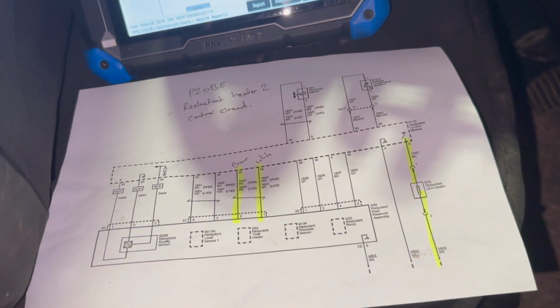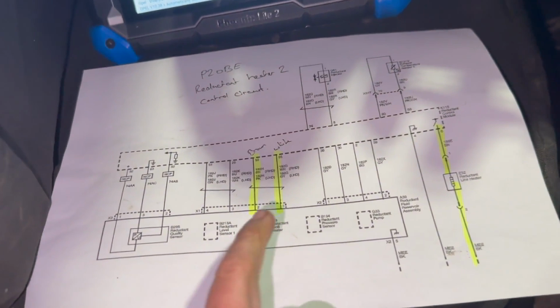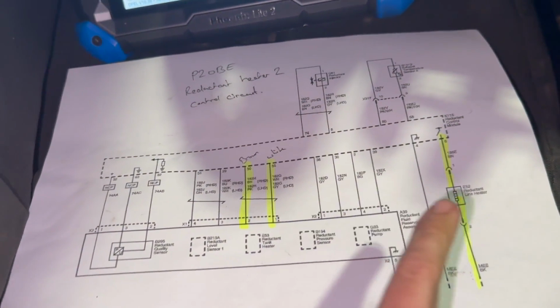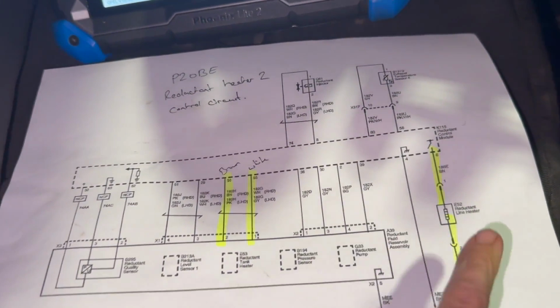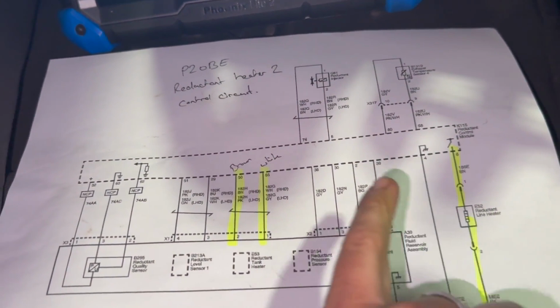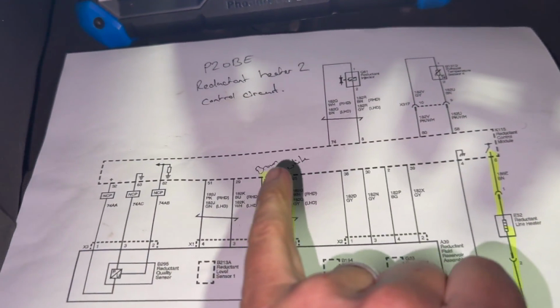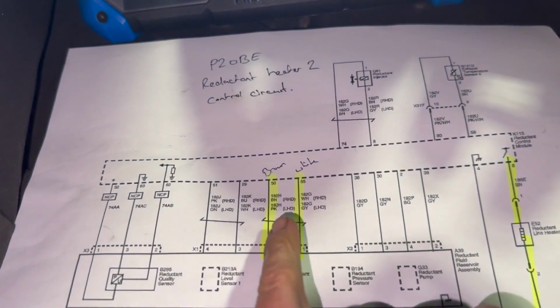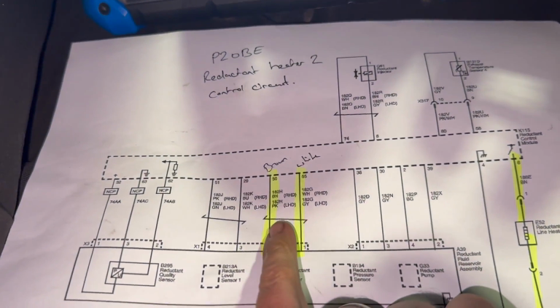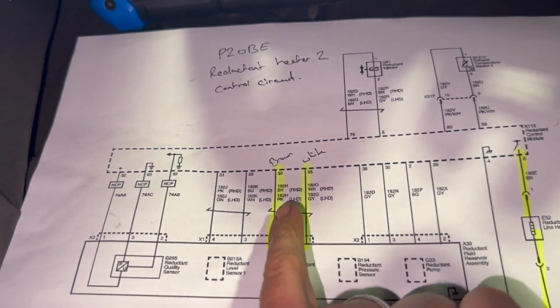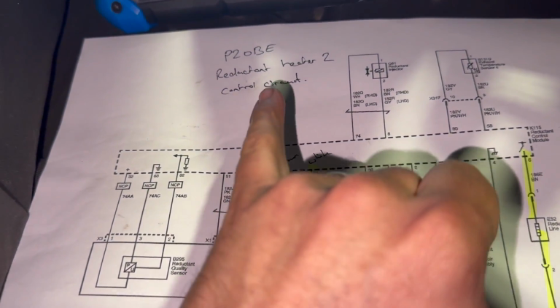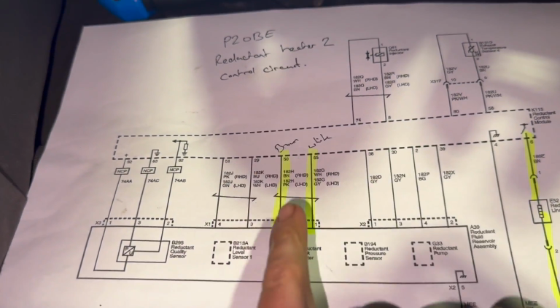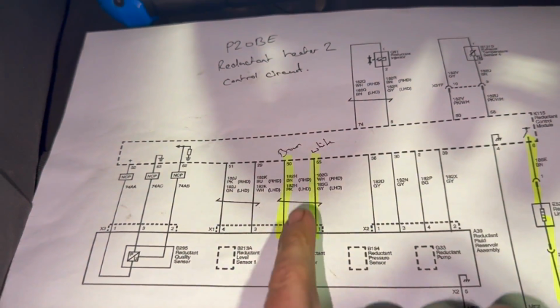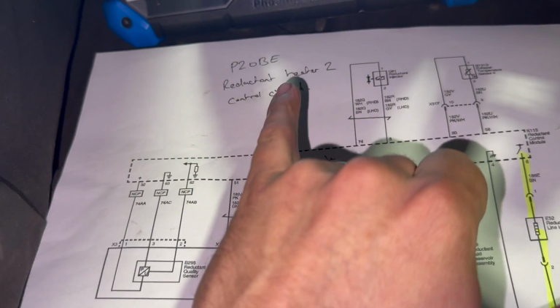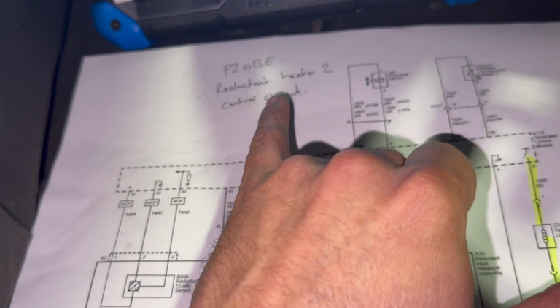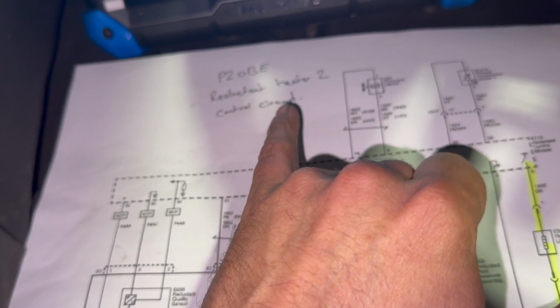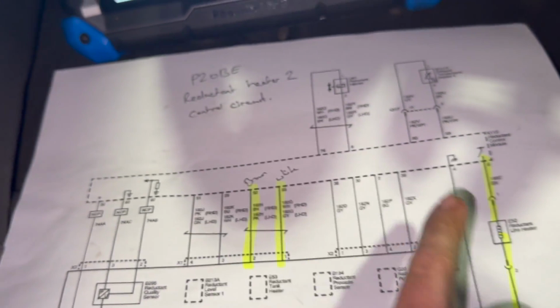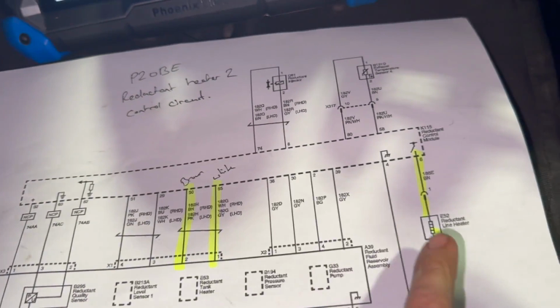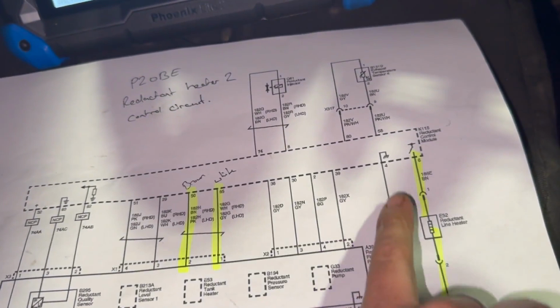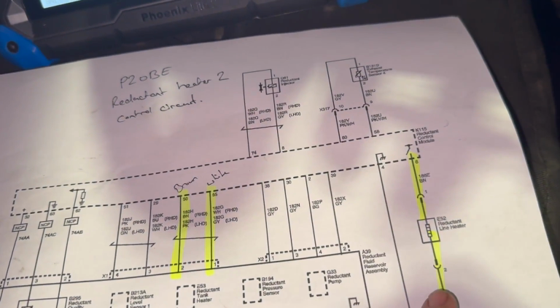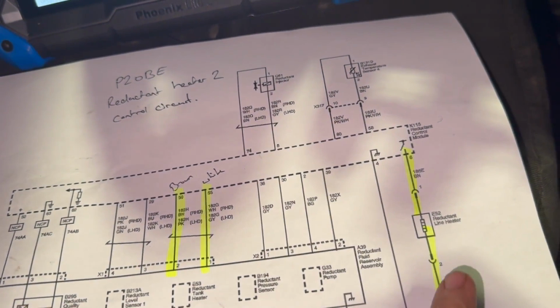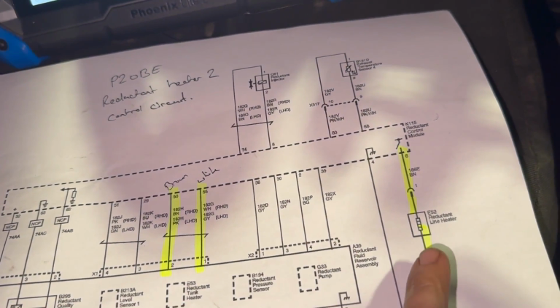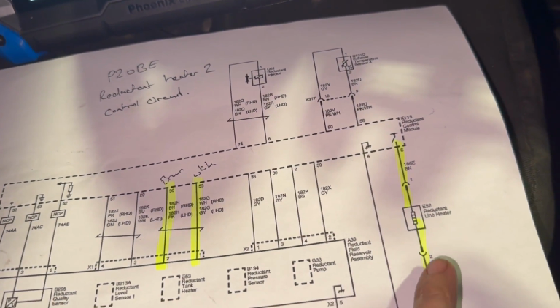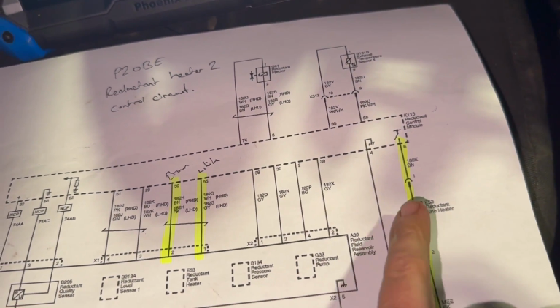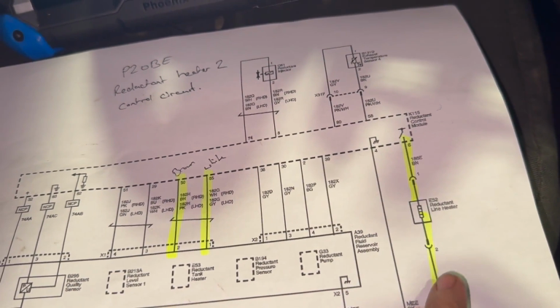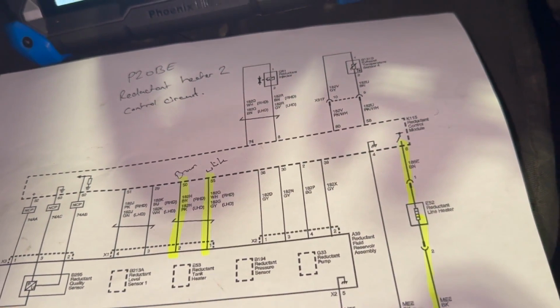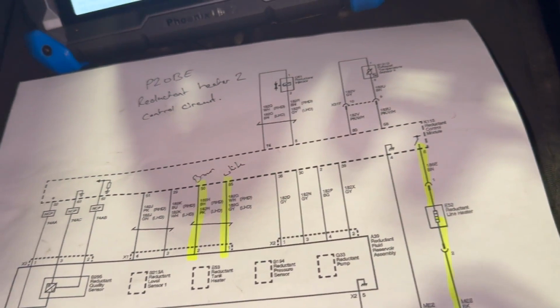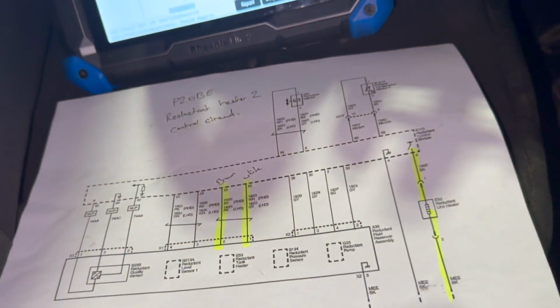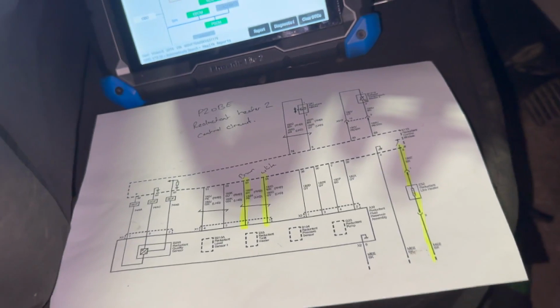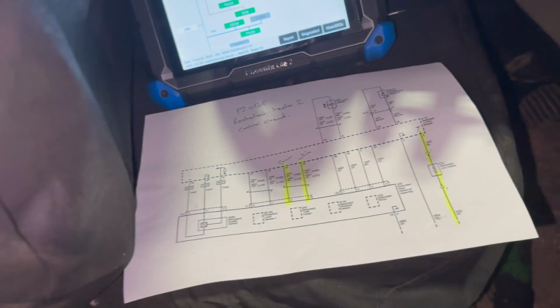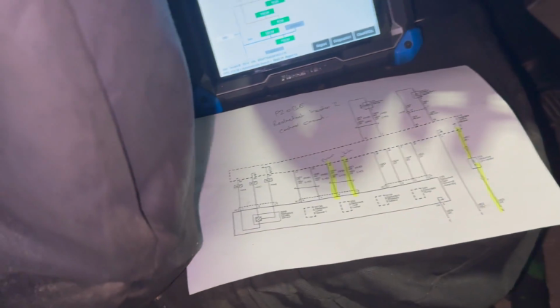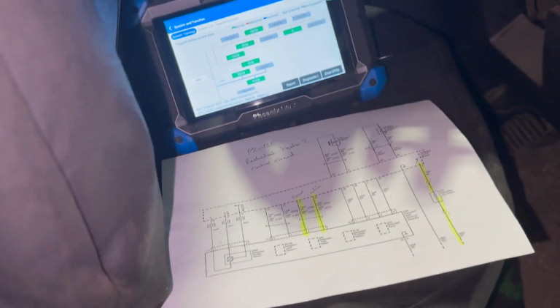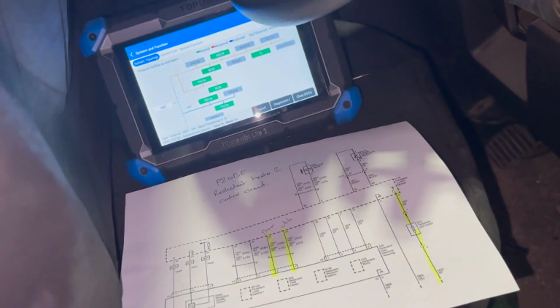Basically it has got two heaters on it. This one here must class as heater one. The fault was coming up as heater two, which has proven to be the actual inline heater. So I'll just send it up in the air now and show you what I found the fault to be.